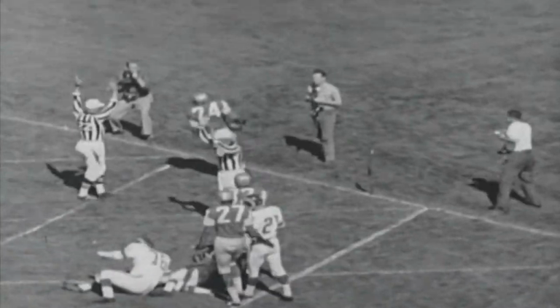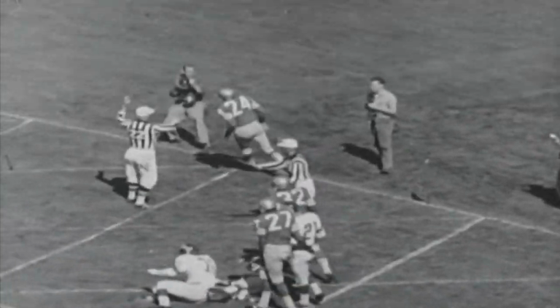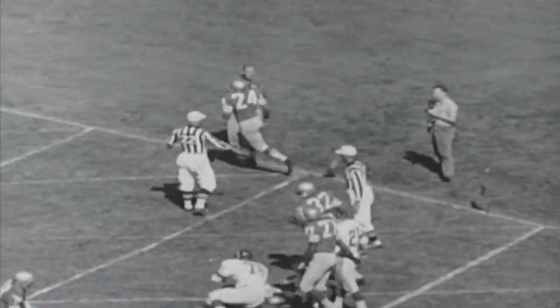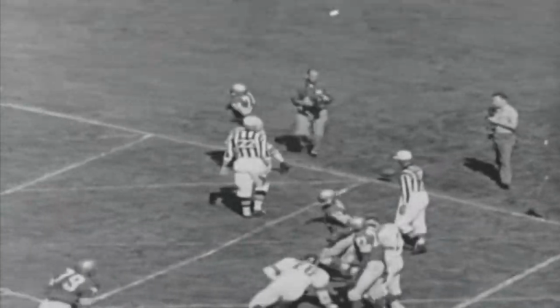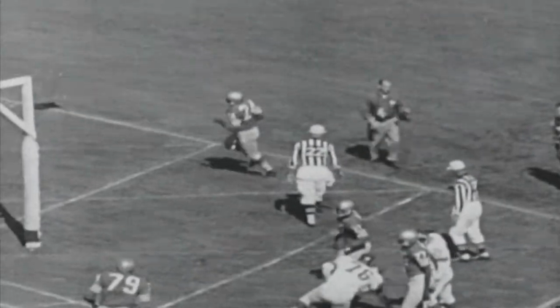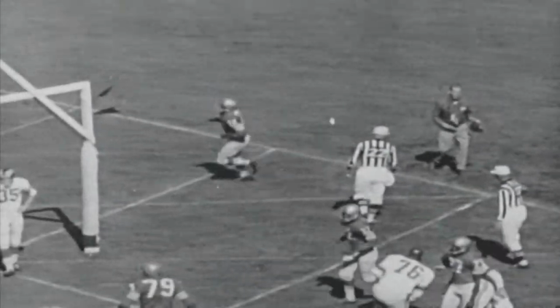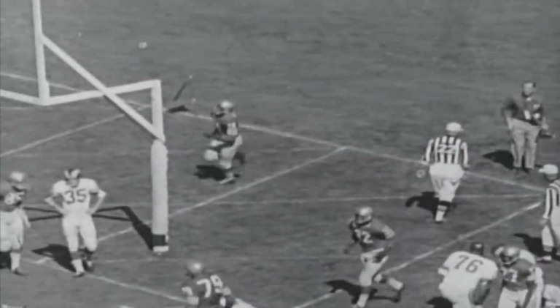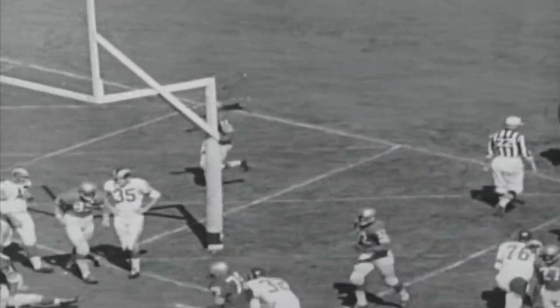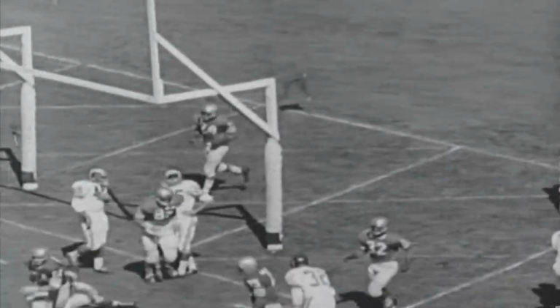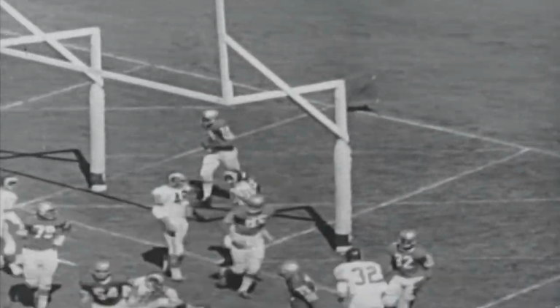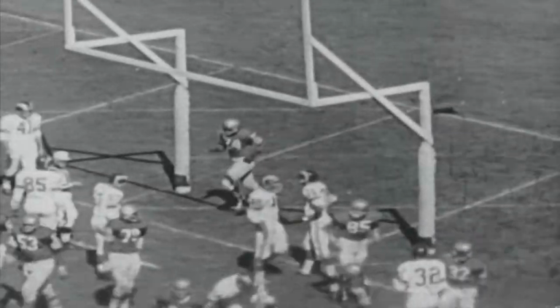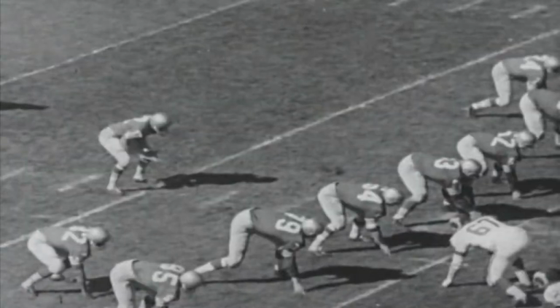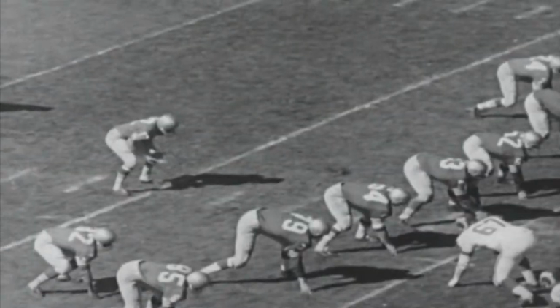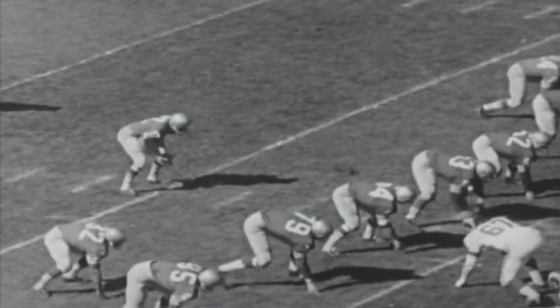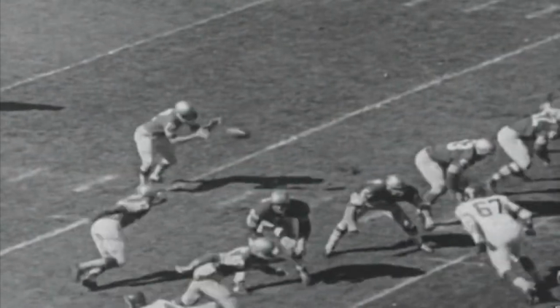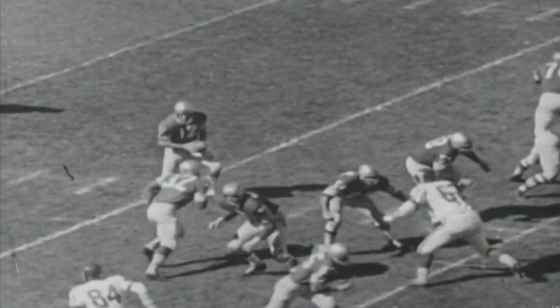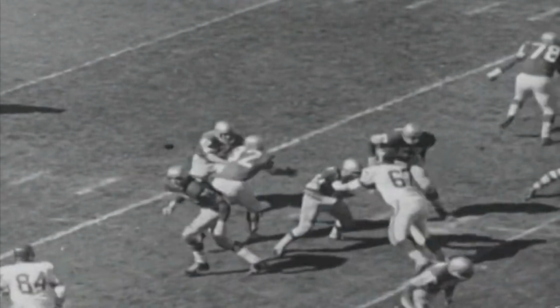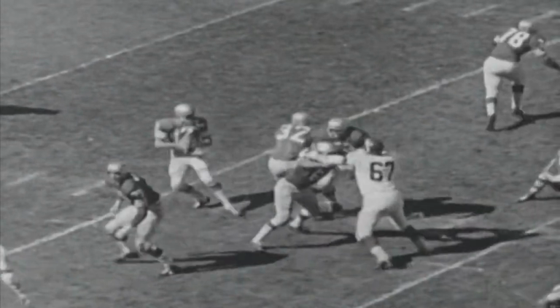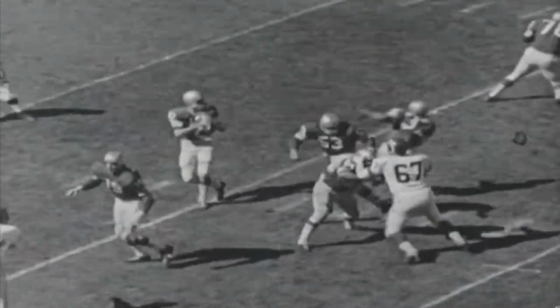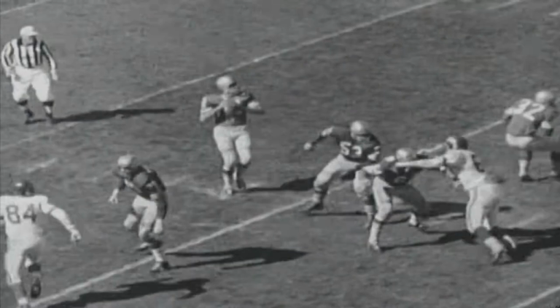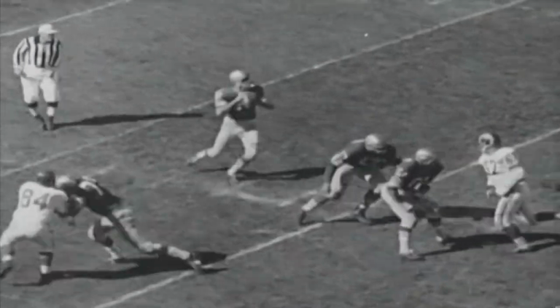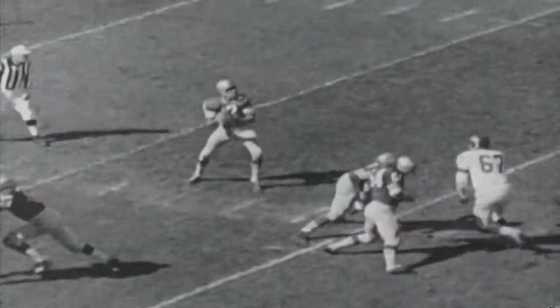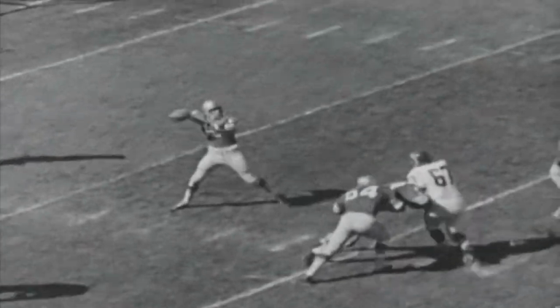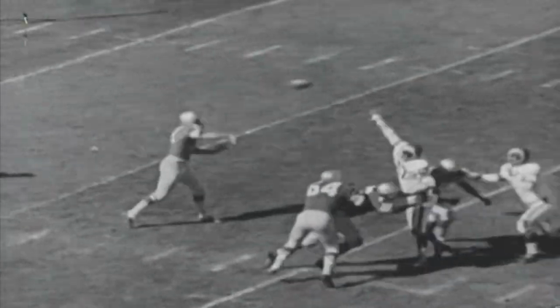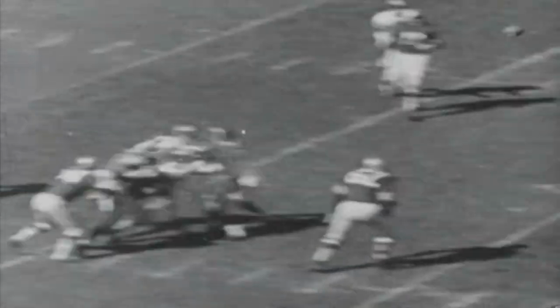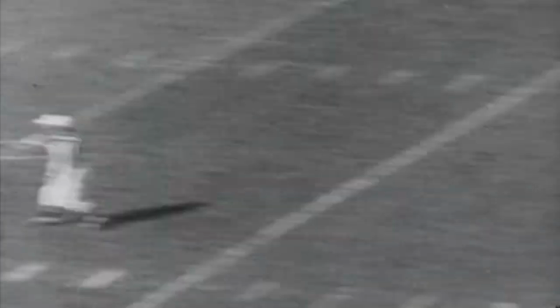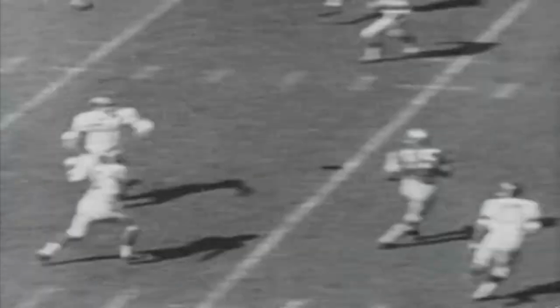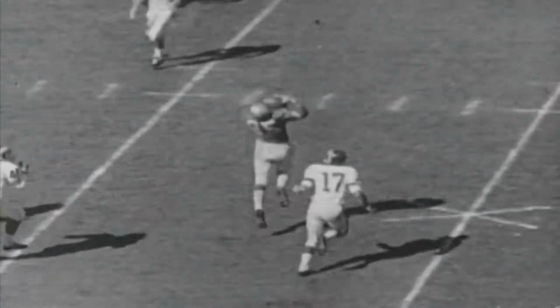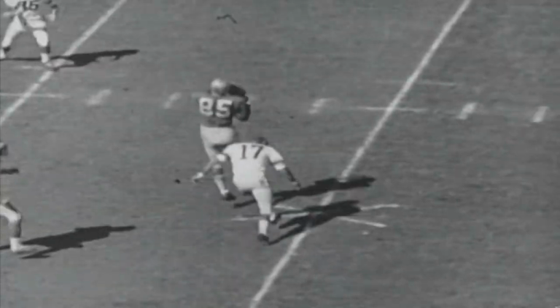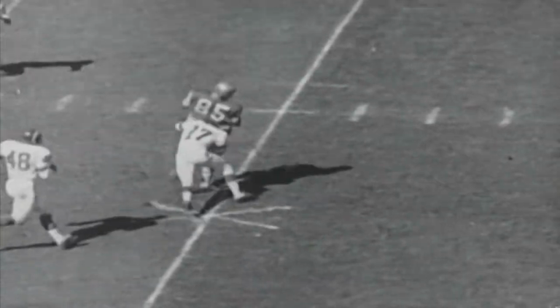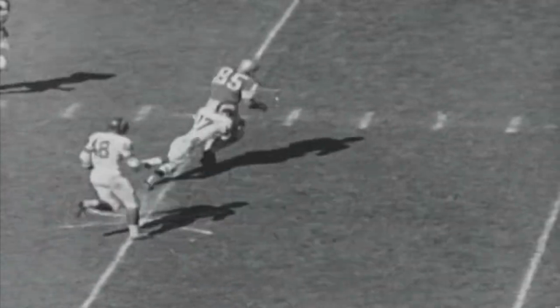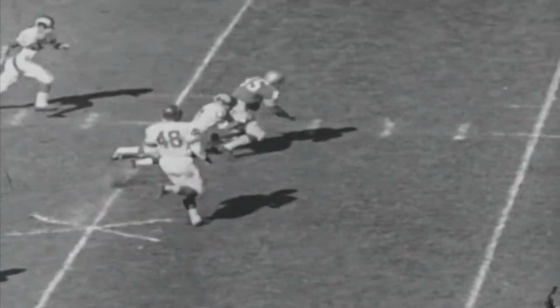Davis' conversion is good — it's the 49ers 7, Los Angeles nothing. They get the ball again, and Brody back to pass. Look at that protection — firing to Stickles, a 22-yard pickup.